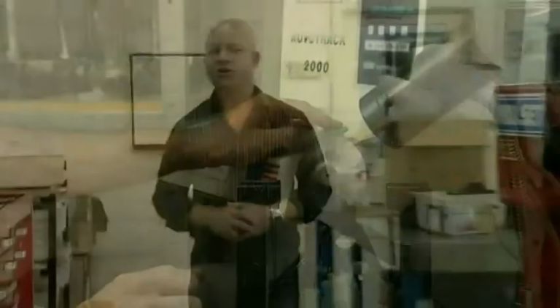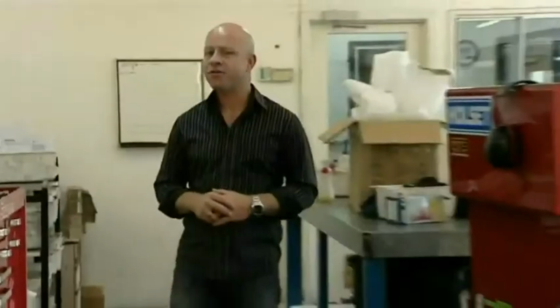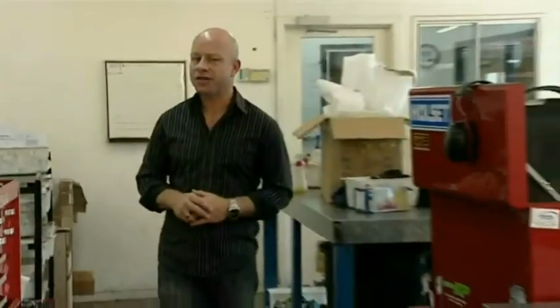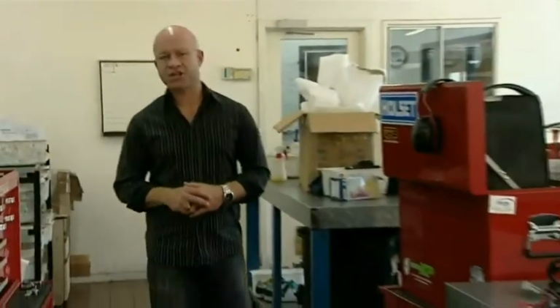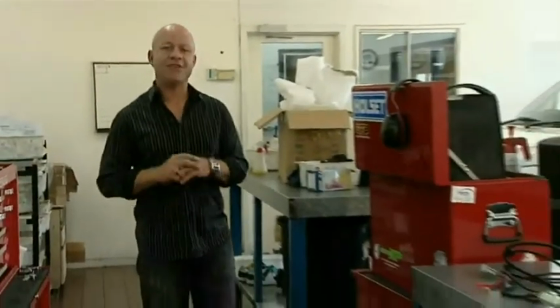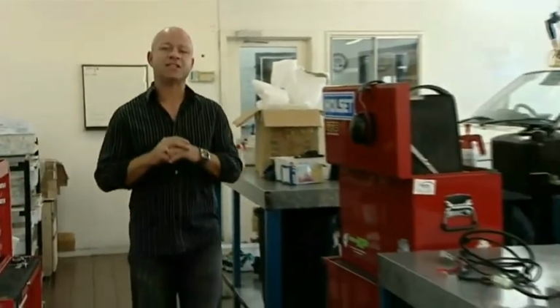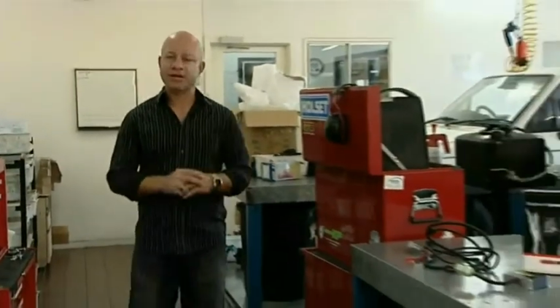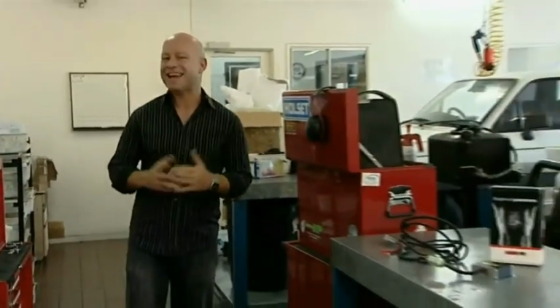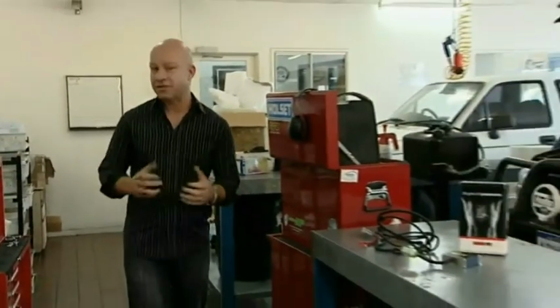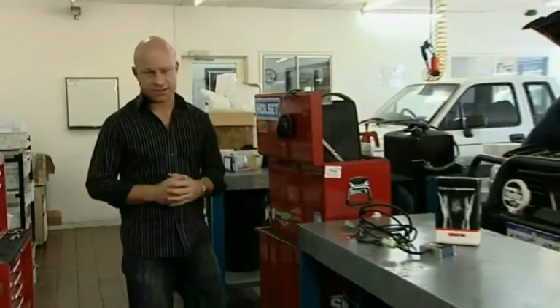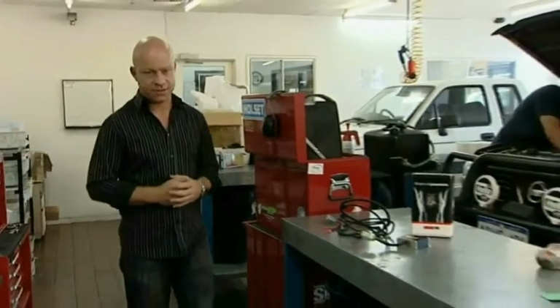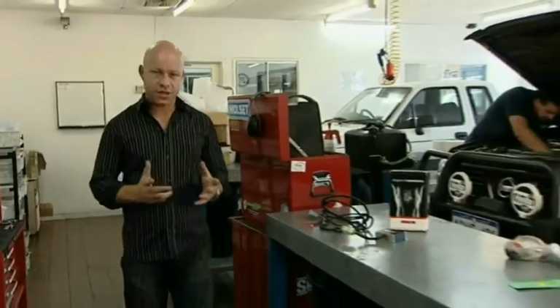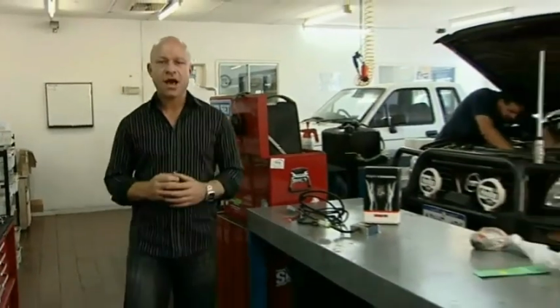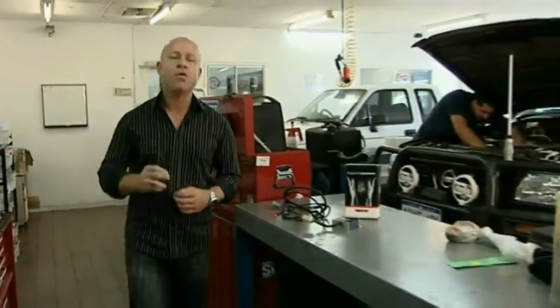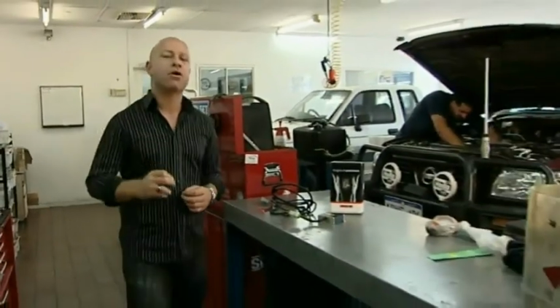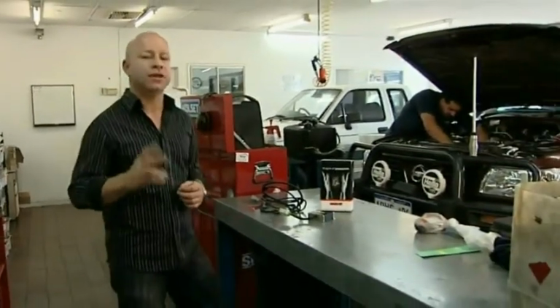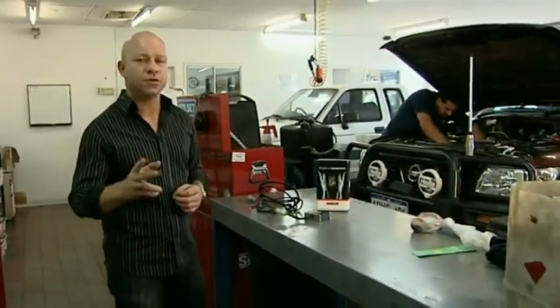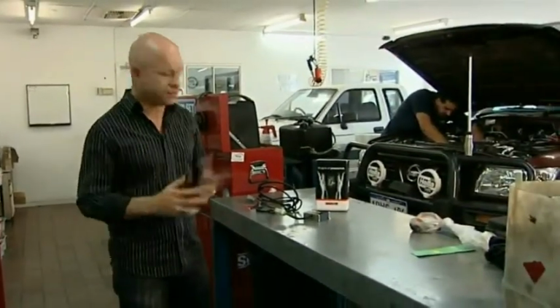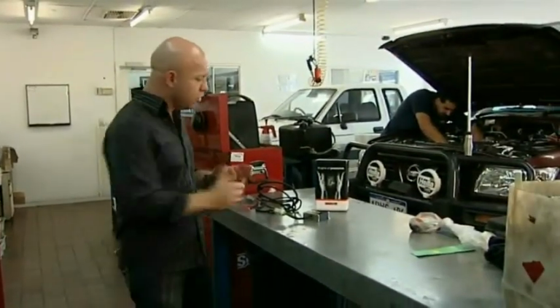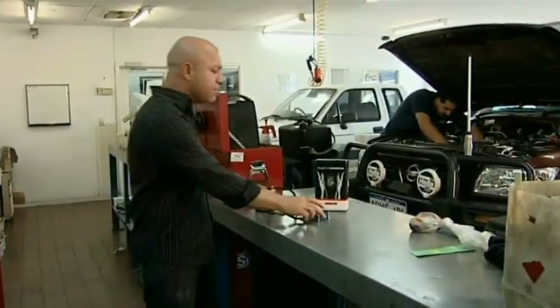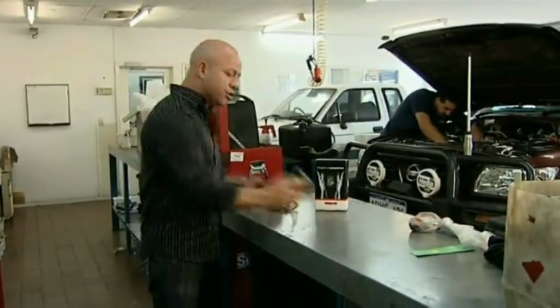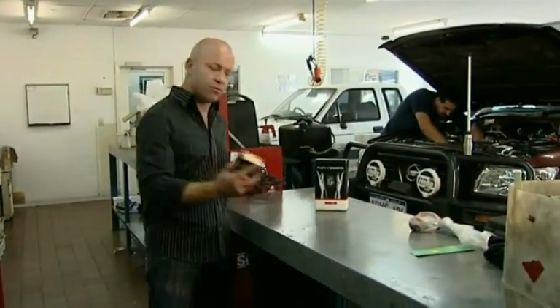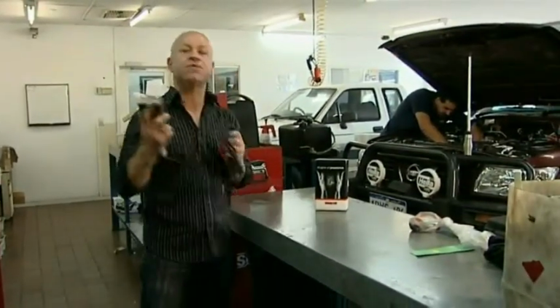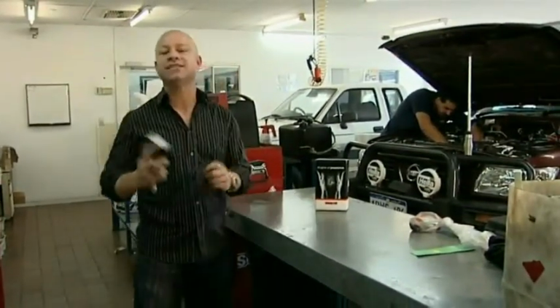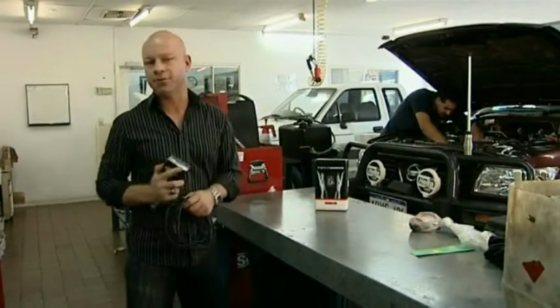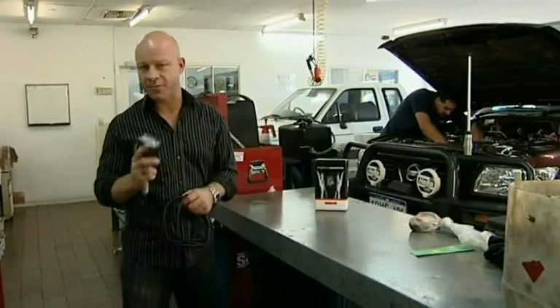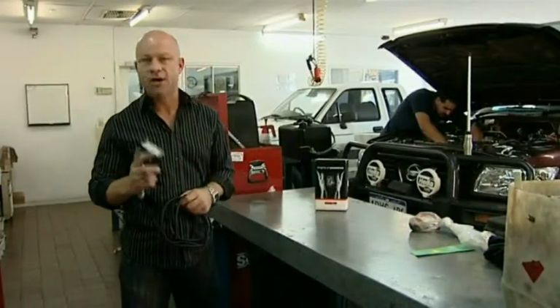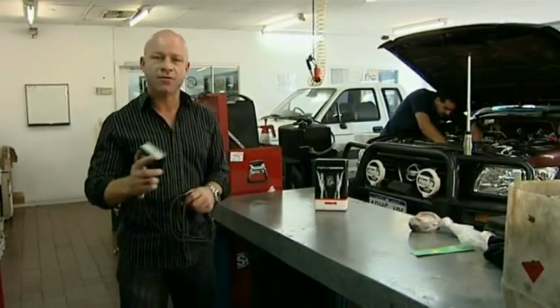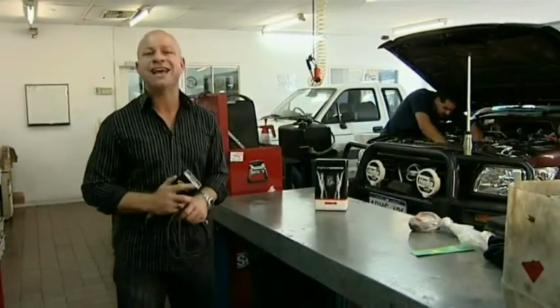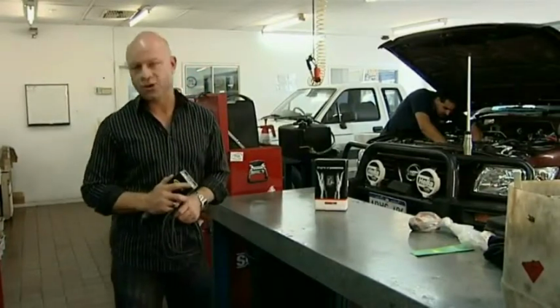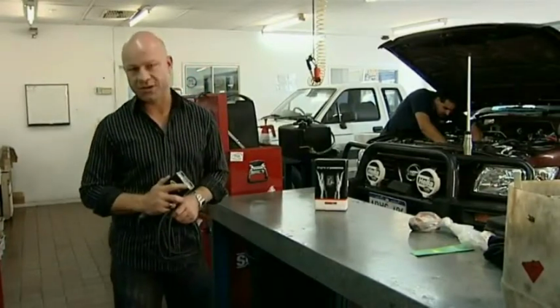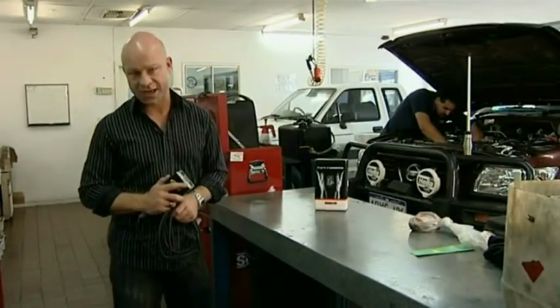United Fuel Injection have the experience to add other things to your vehicles, like a more appropriate exhaust system or computer chip, which will vastly improve the power, performance and economy of your car.